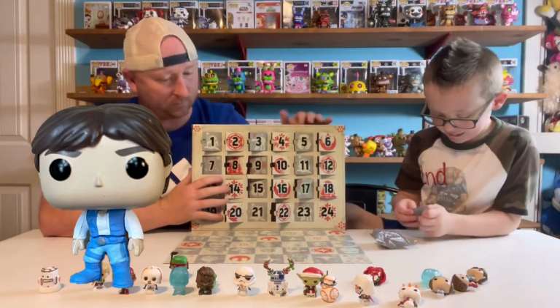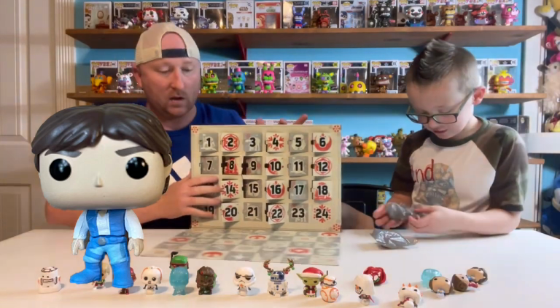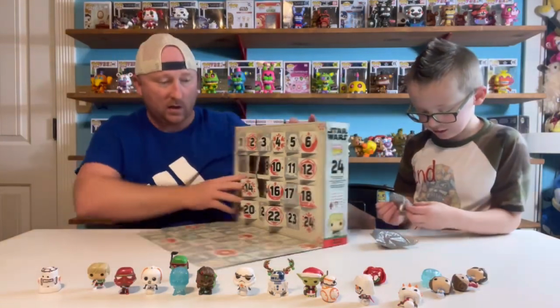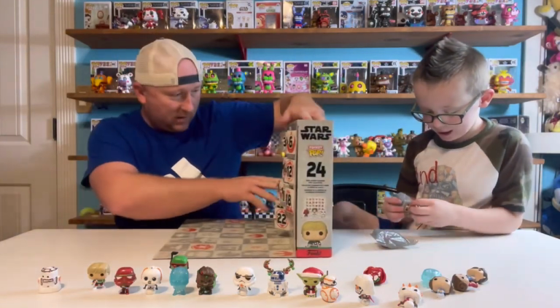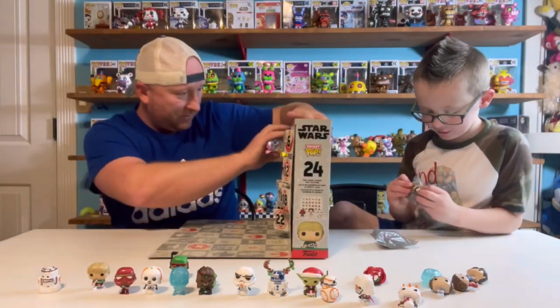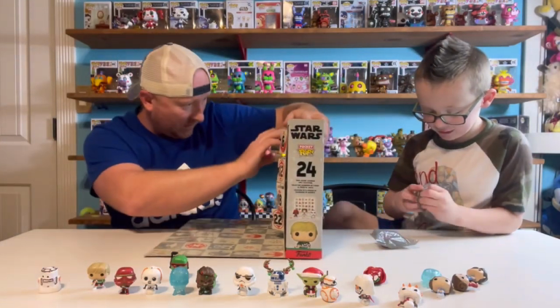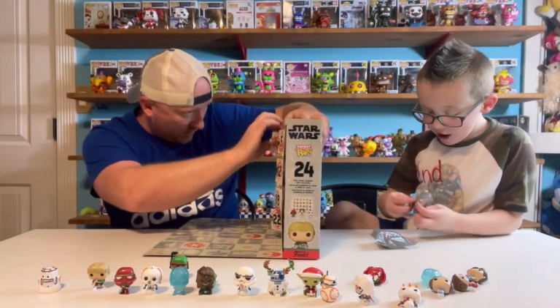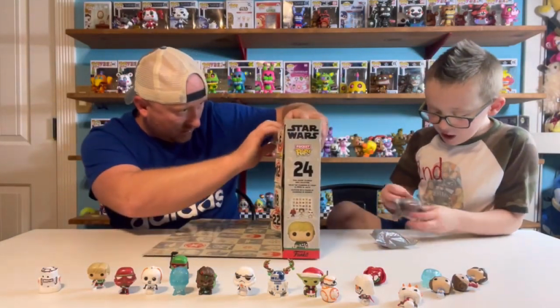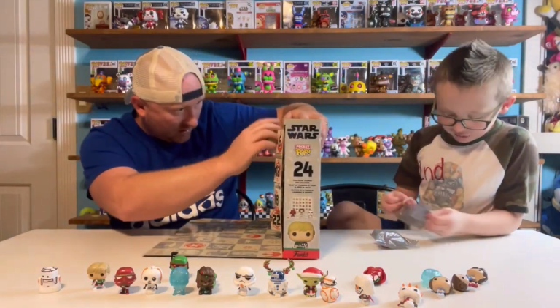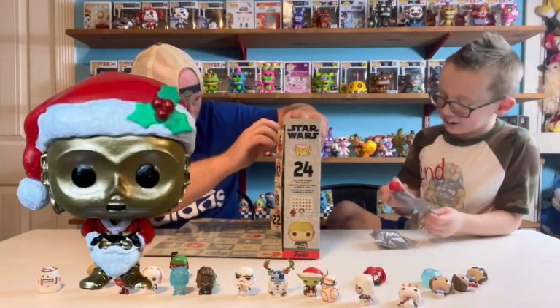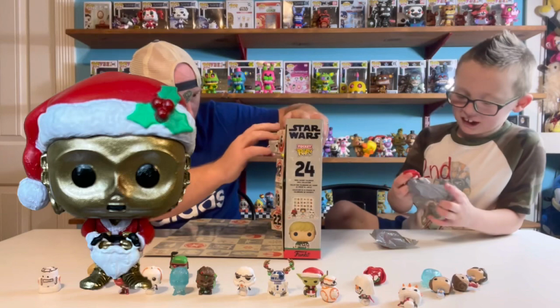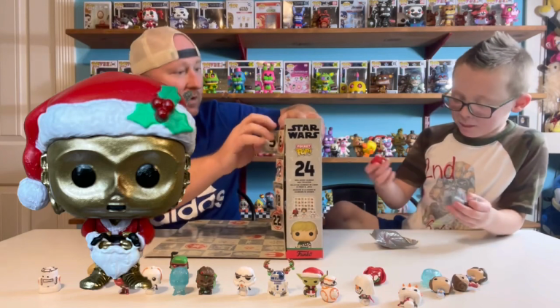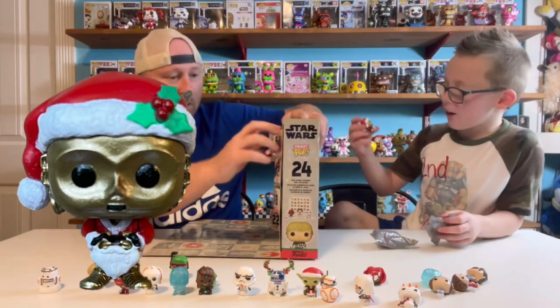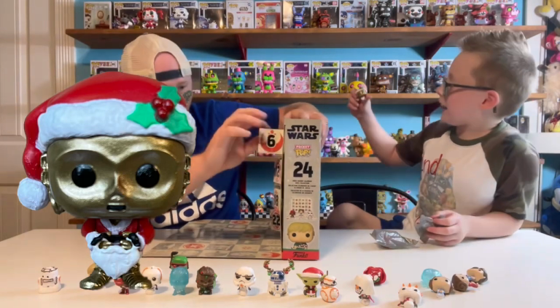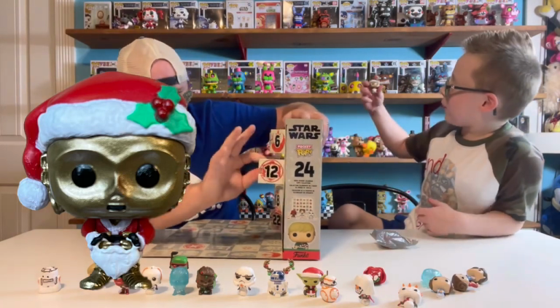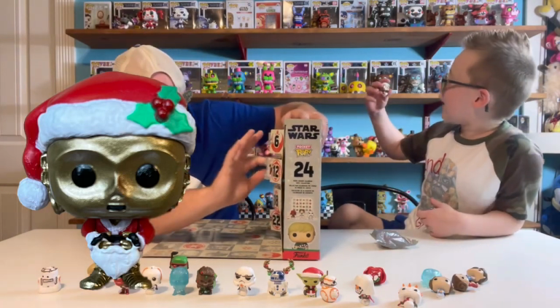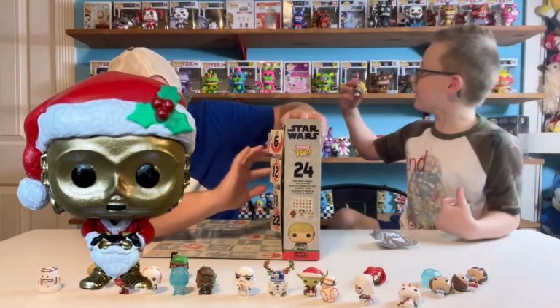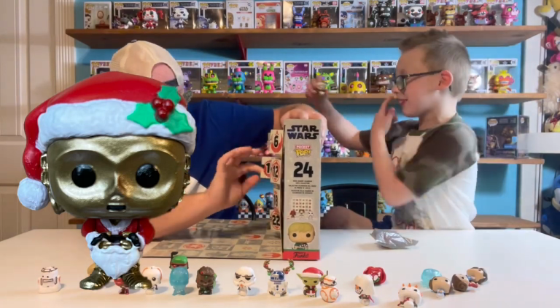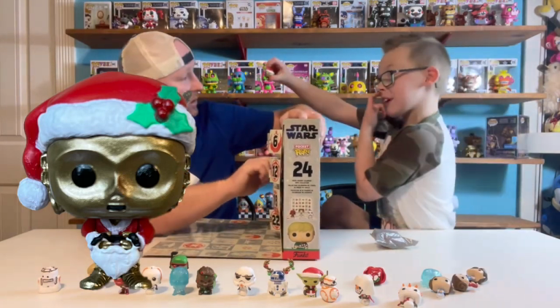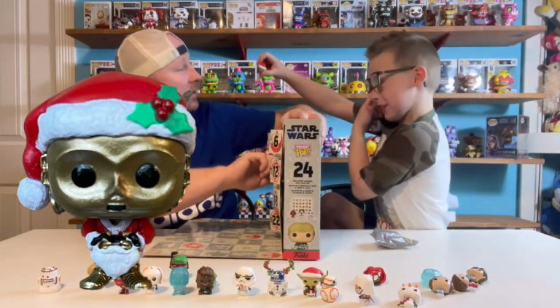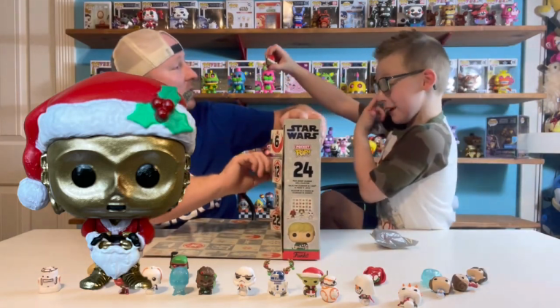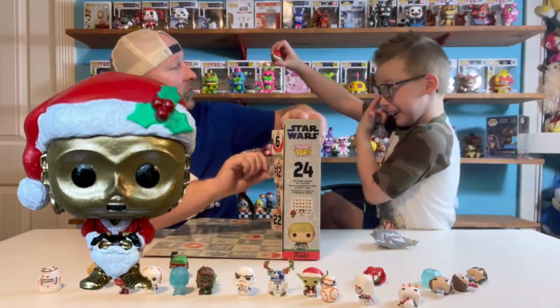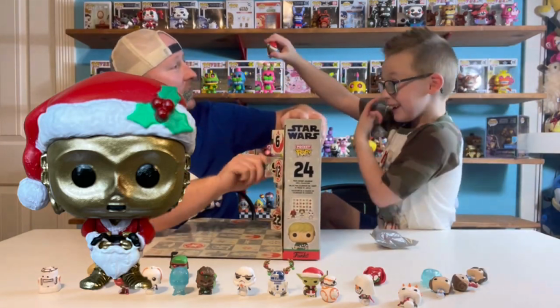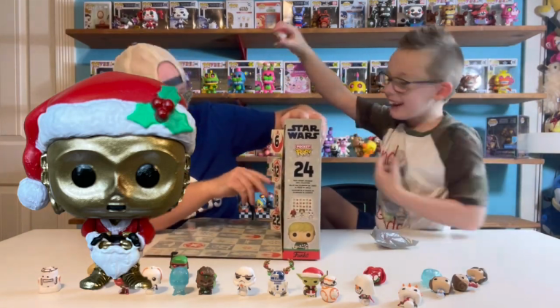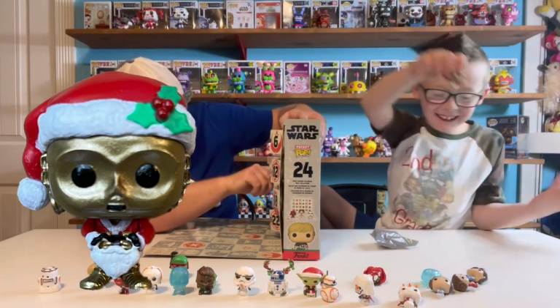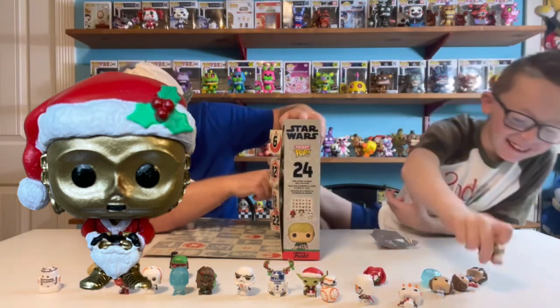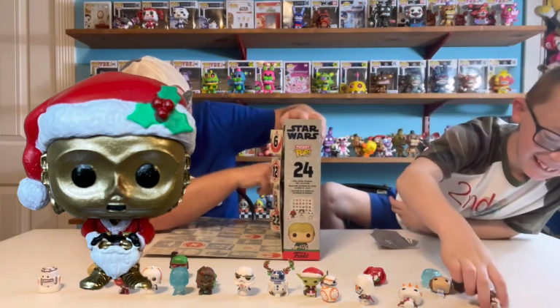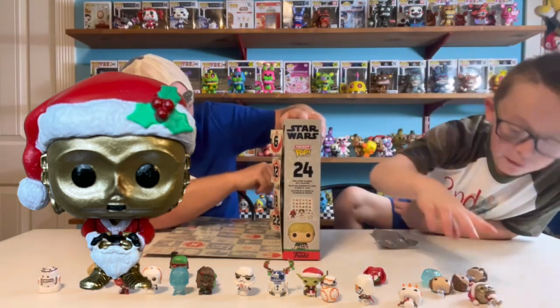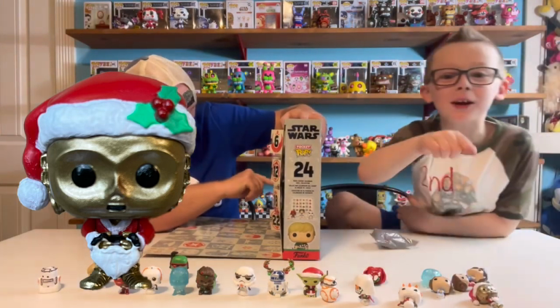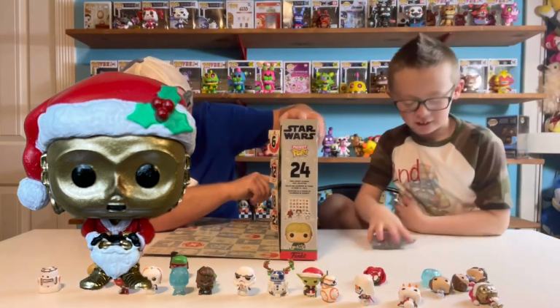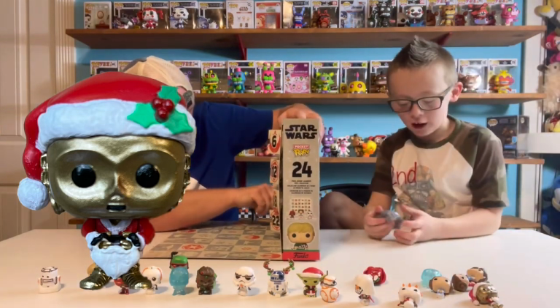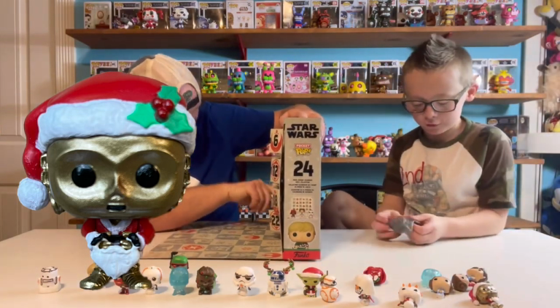Let's see who mine is — it's Santa C-3PO! I like C-3PO's beard. We'll show you a picture of all of them.